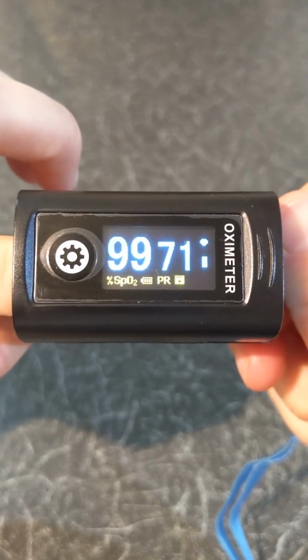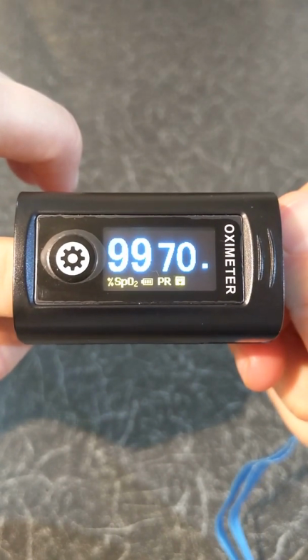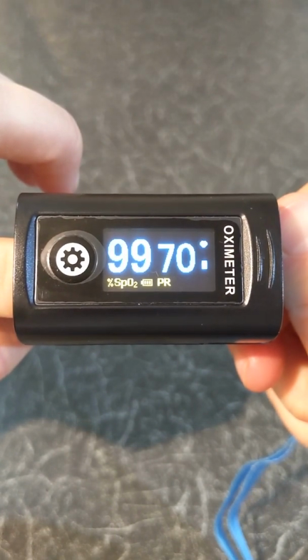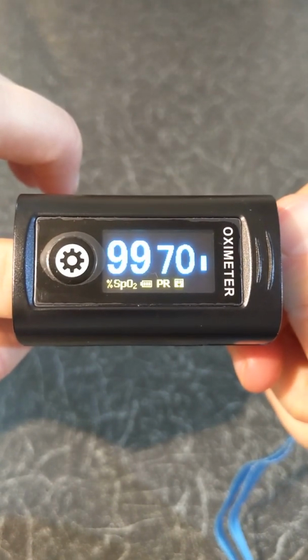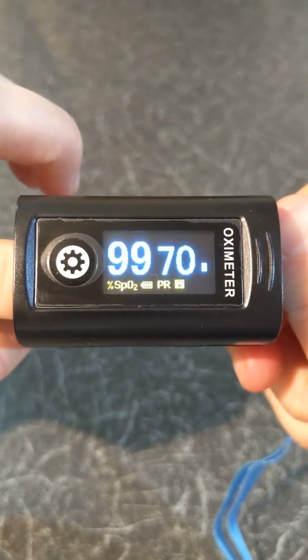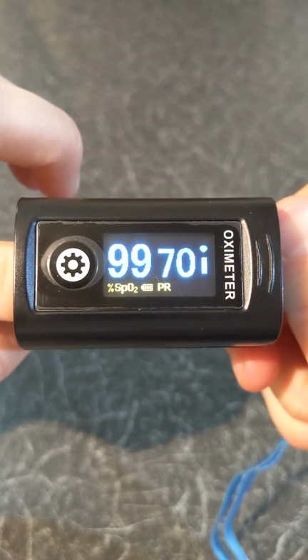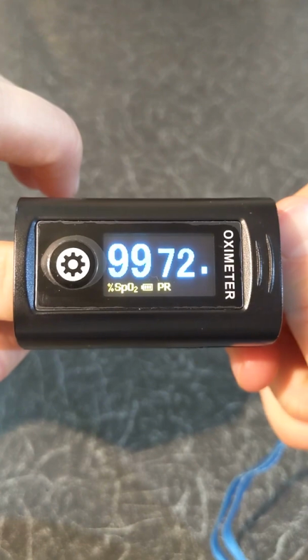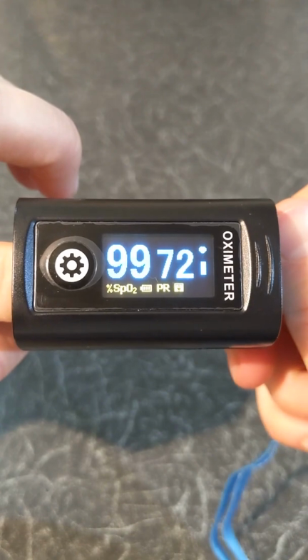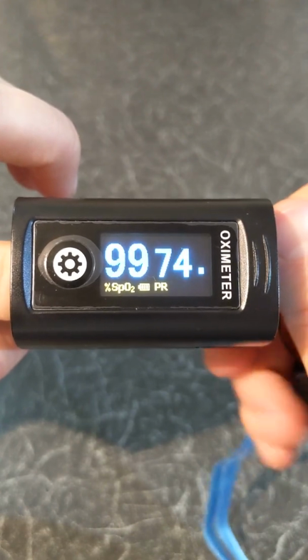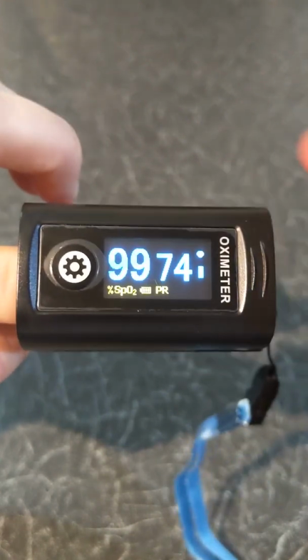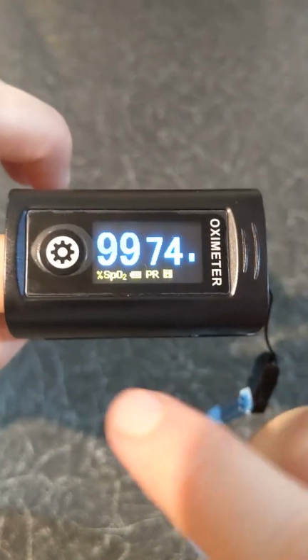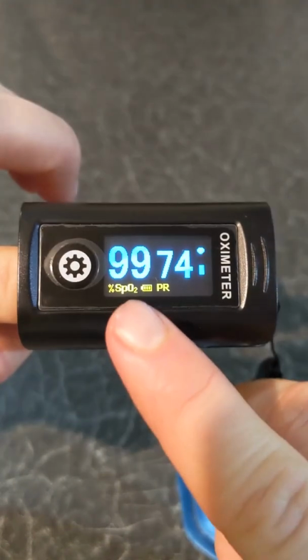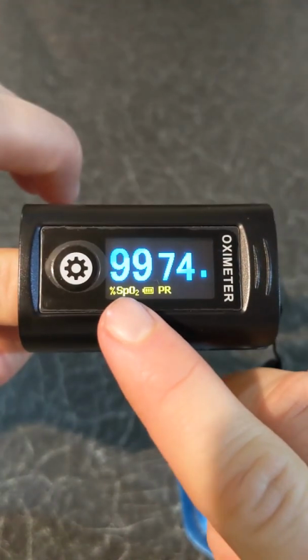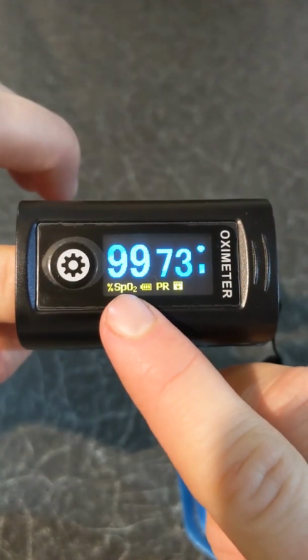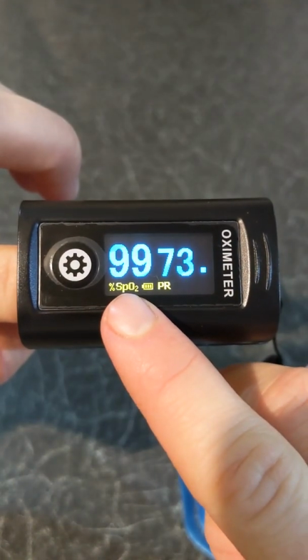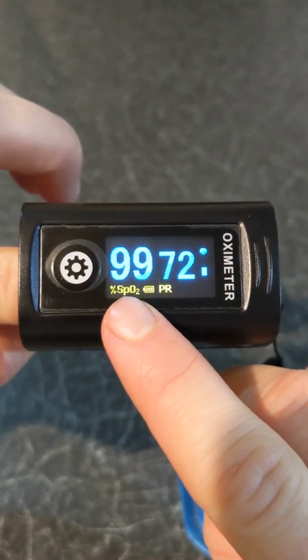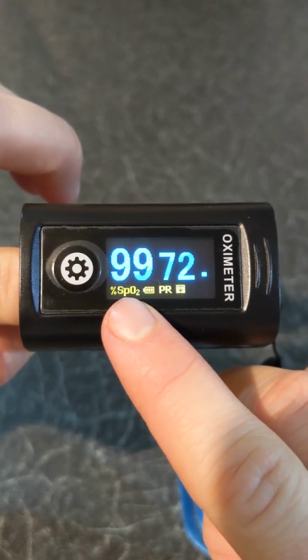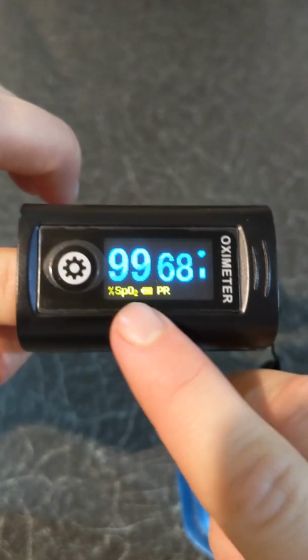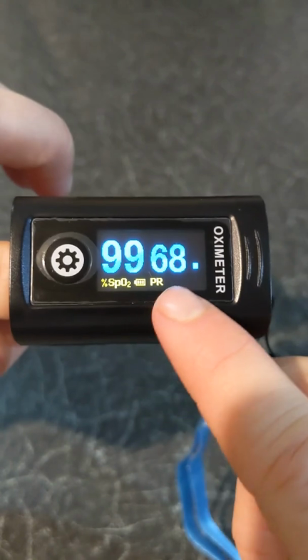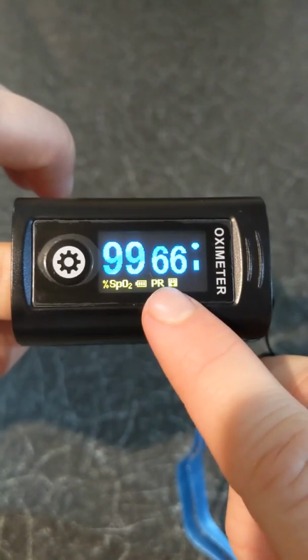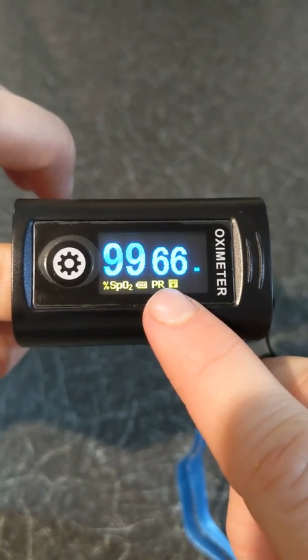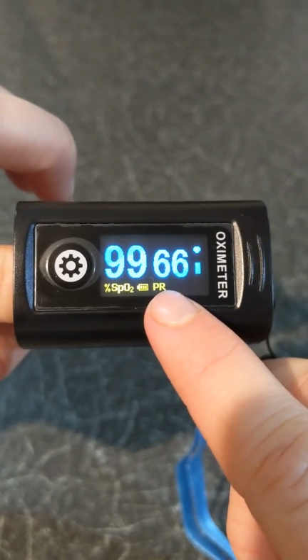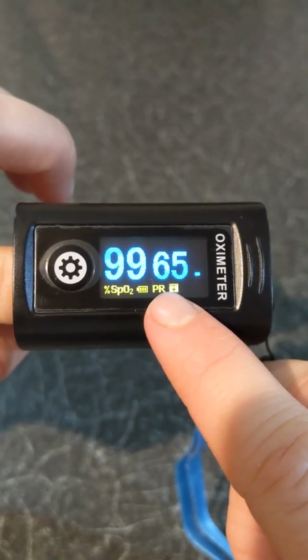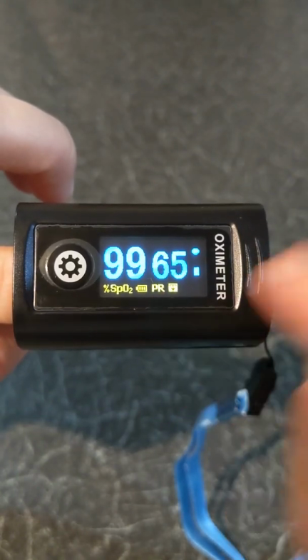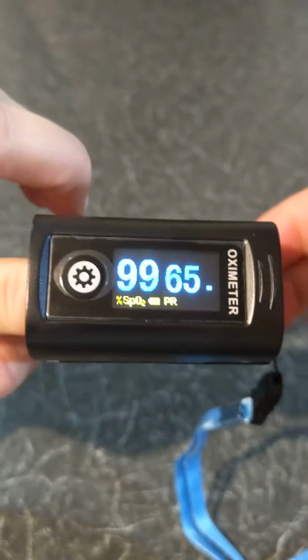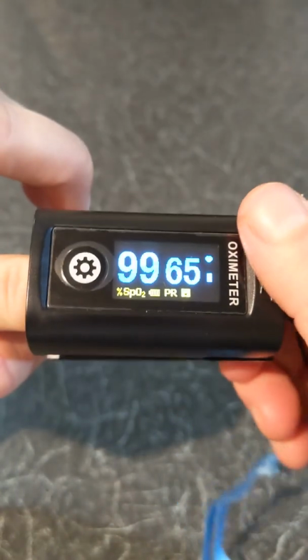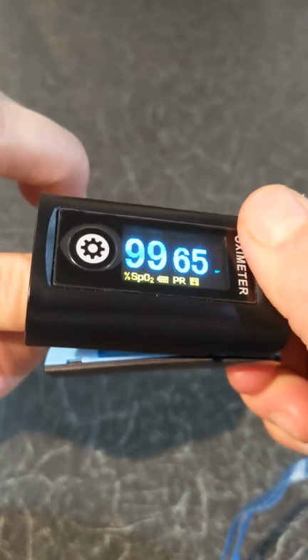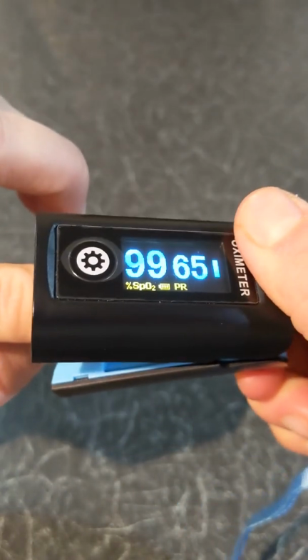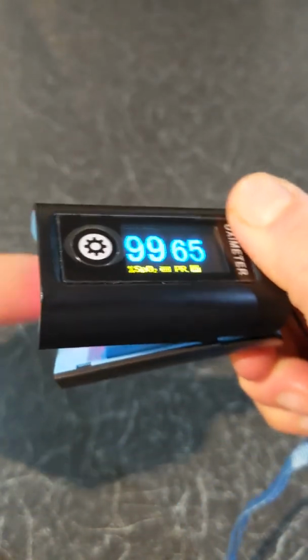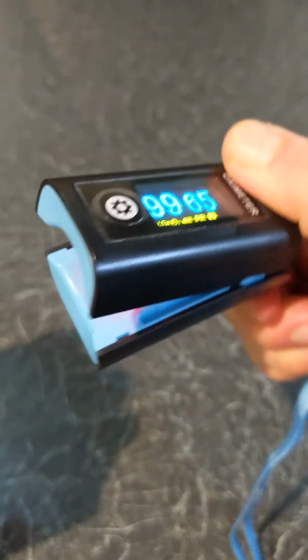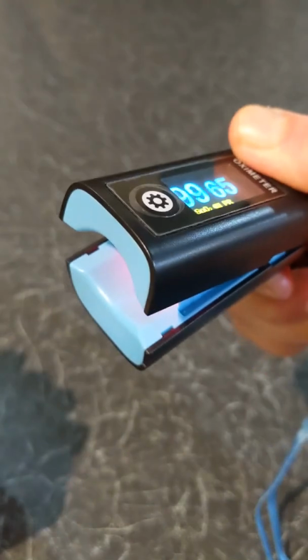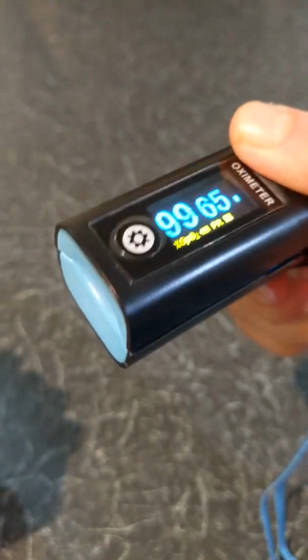The oximeter will display your oxygen level above where it says SpO2, and it will display your pulse rate above PR. Once your finger is out, the oximeter will shut down automatically.